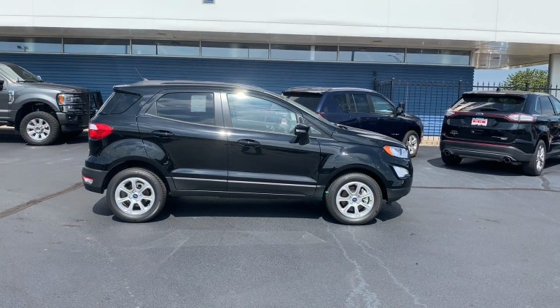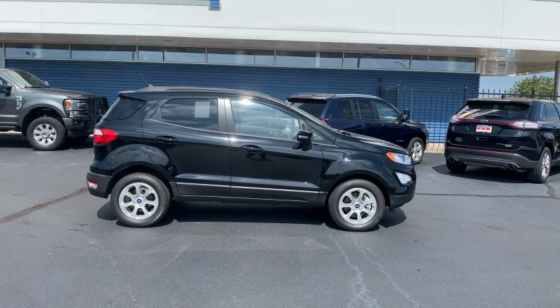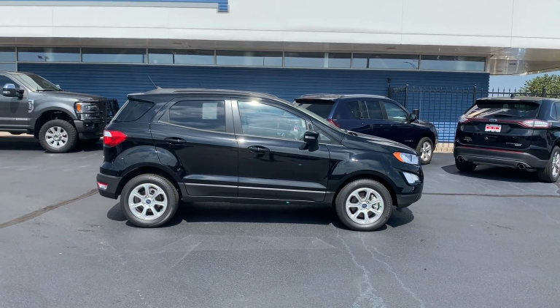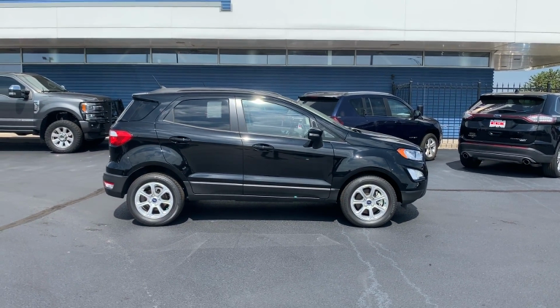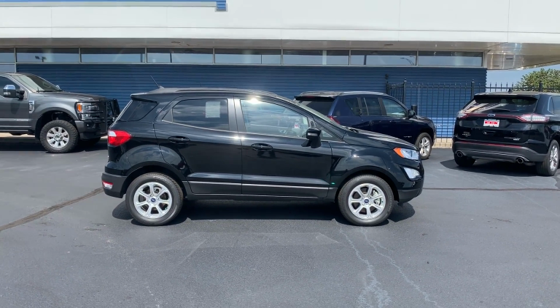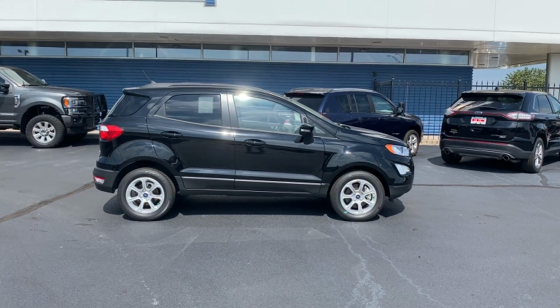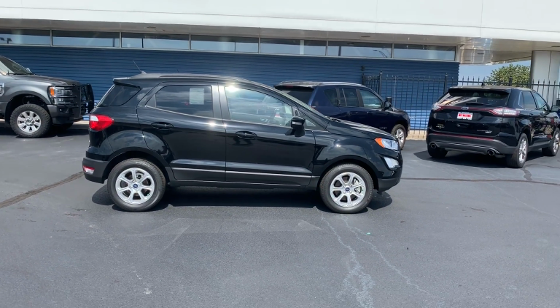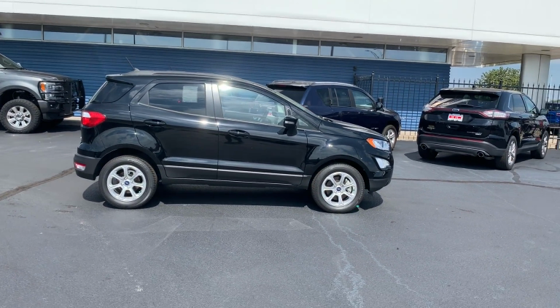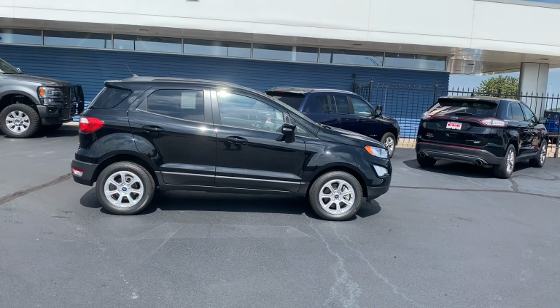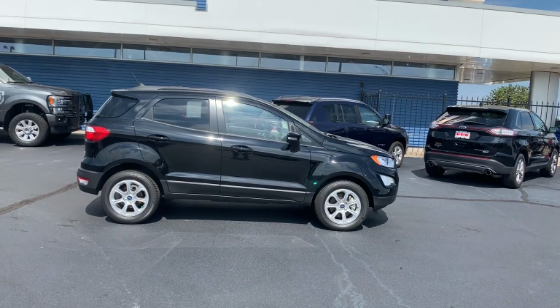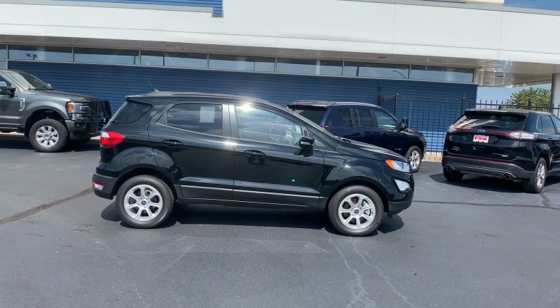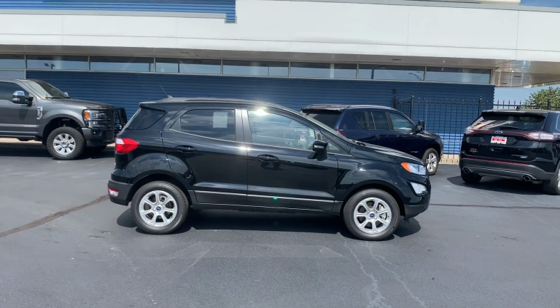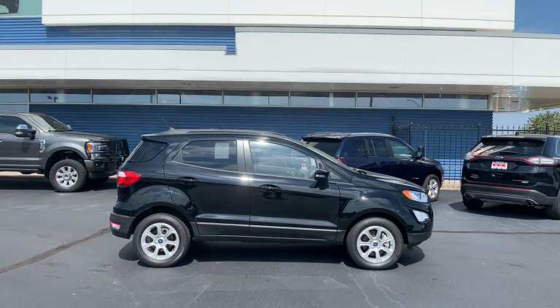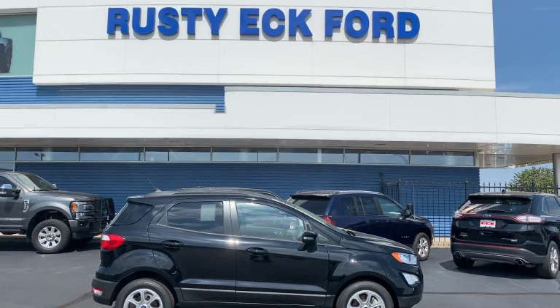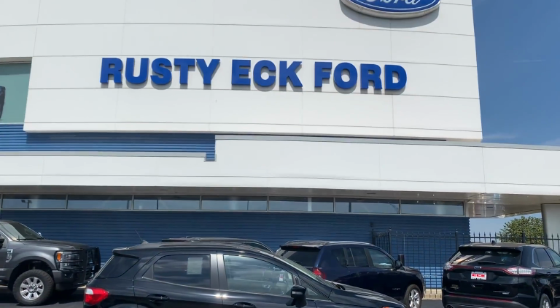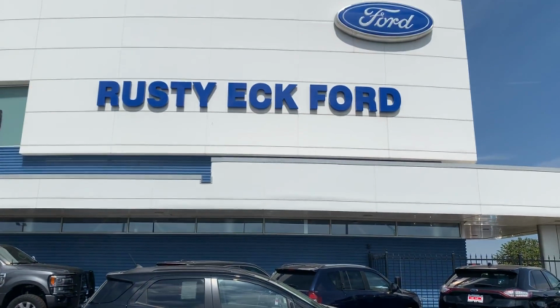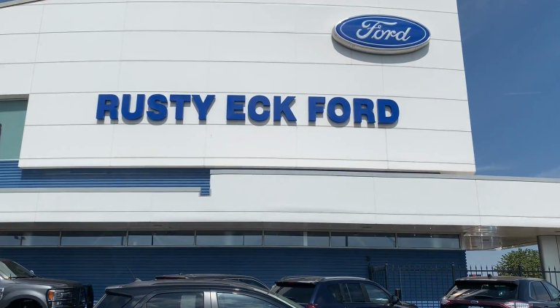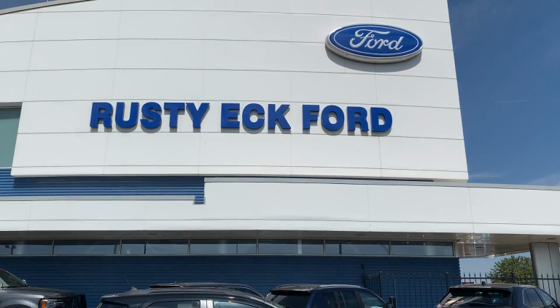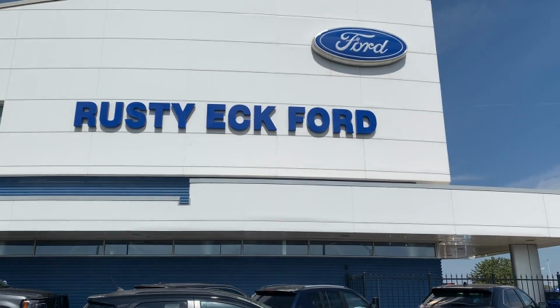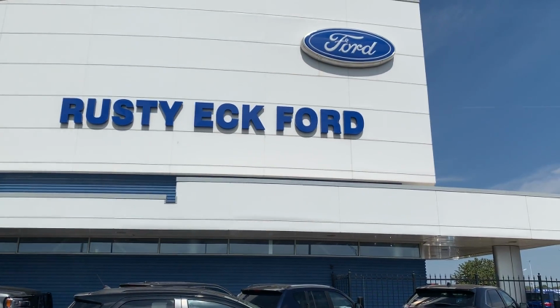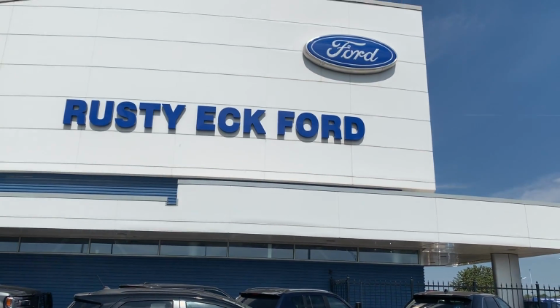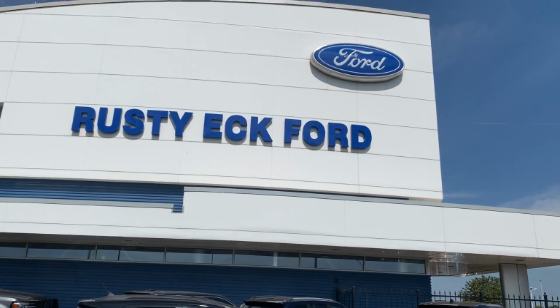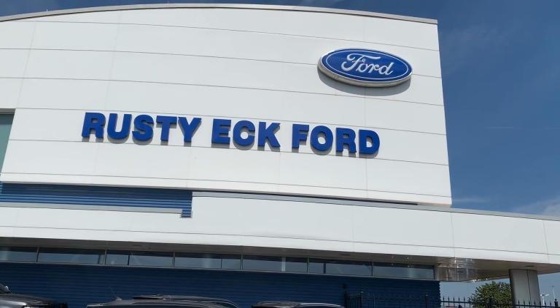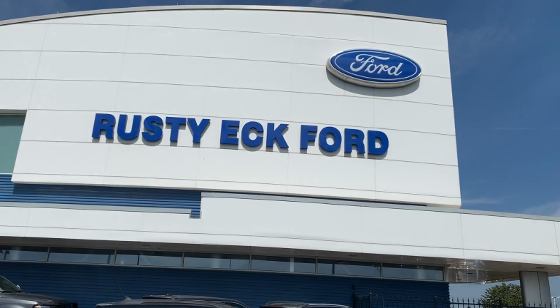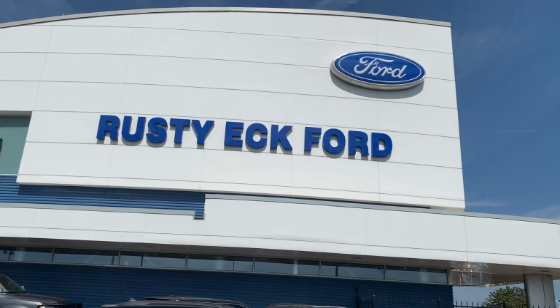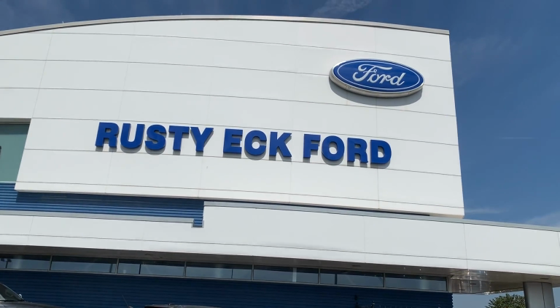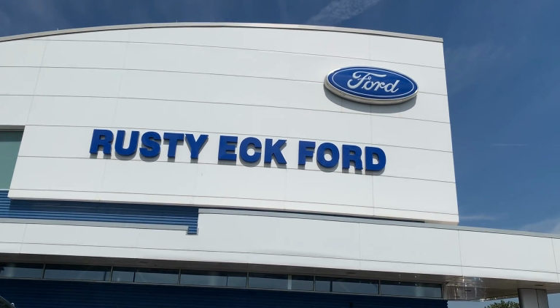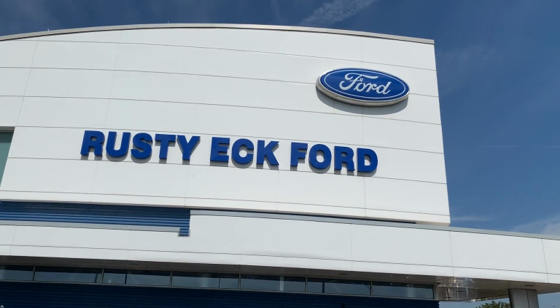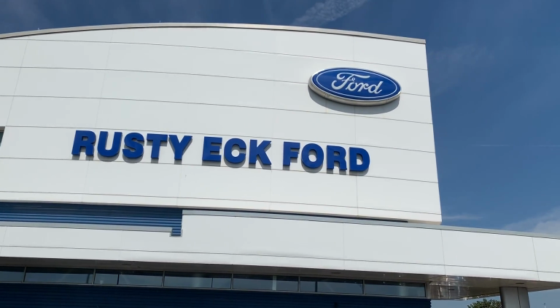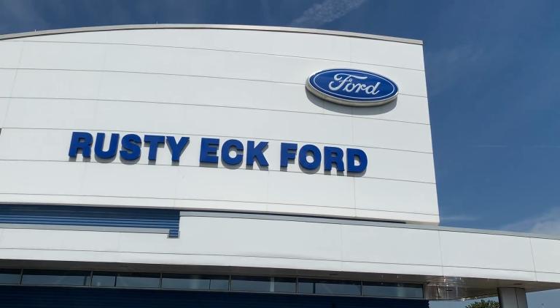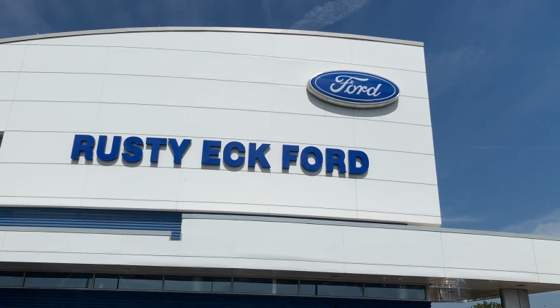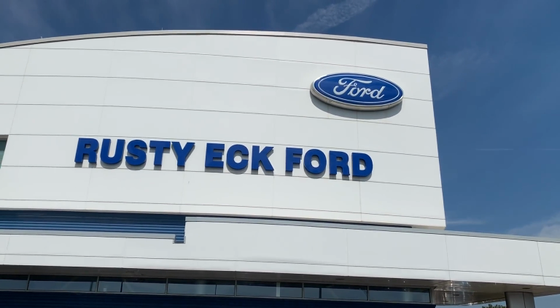Stop by for a test drive and try on the EcoSport today at Rusty Eck Ford. We're at 7310 East Kellogg, or you can check out what's going on at RustyEckFord.com, where price sells cars.